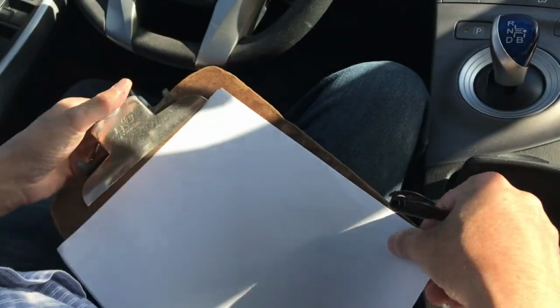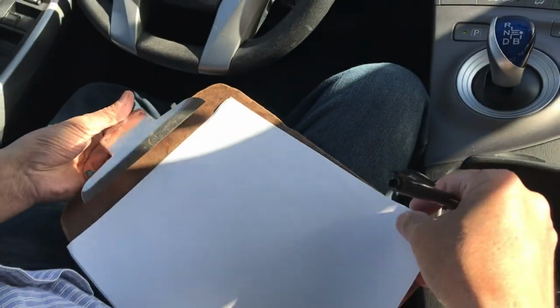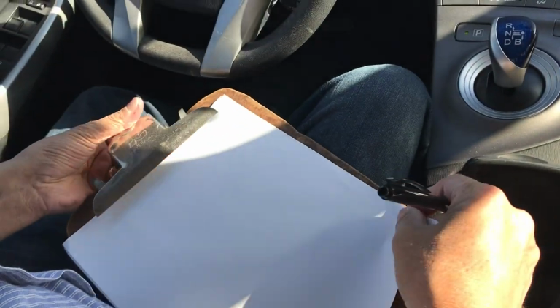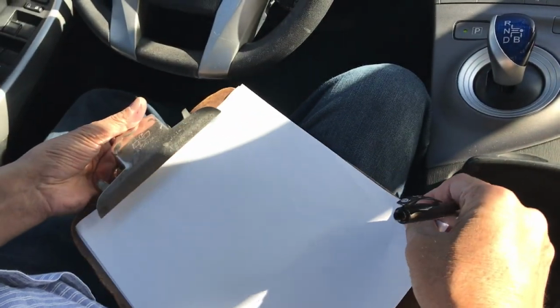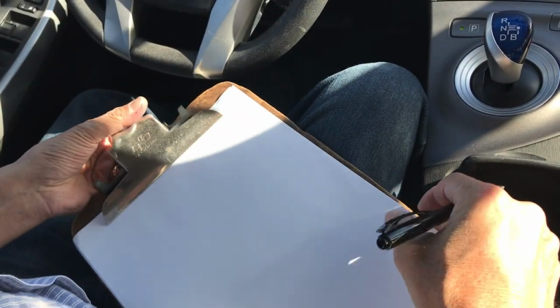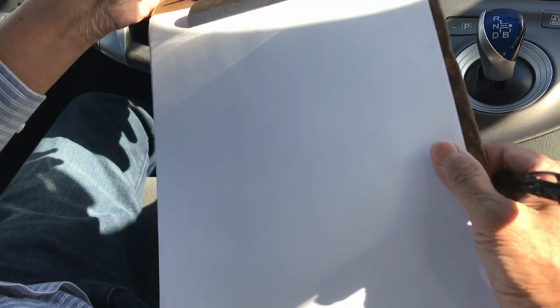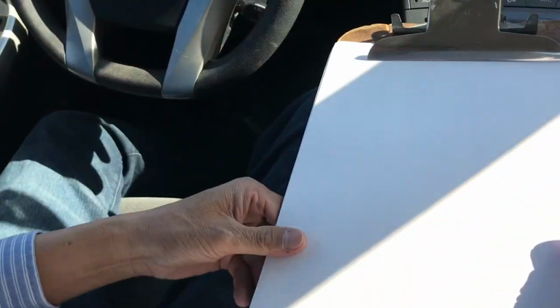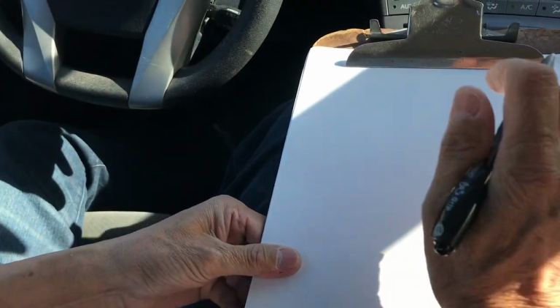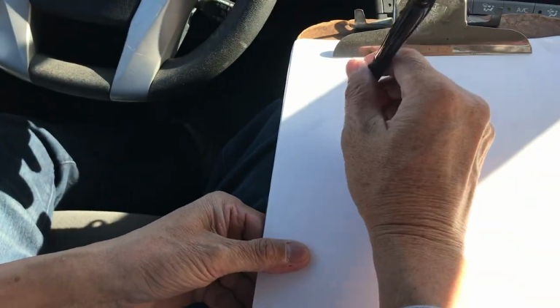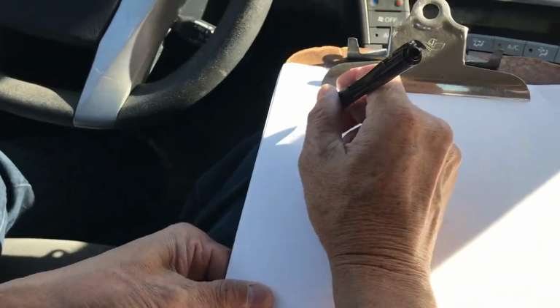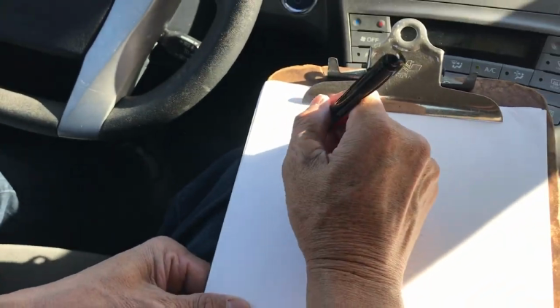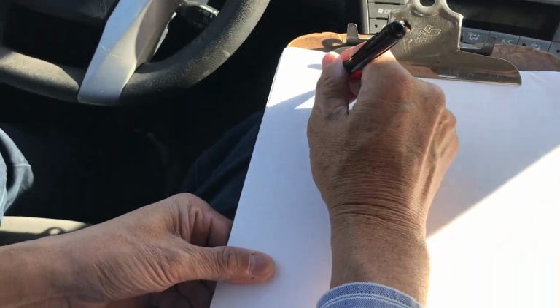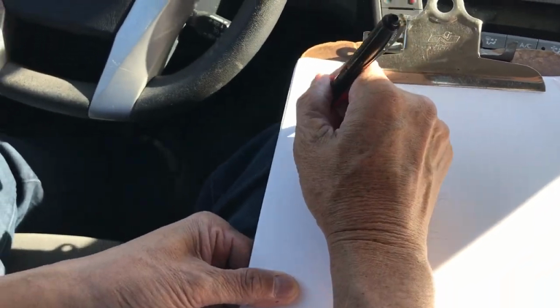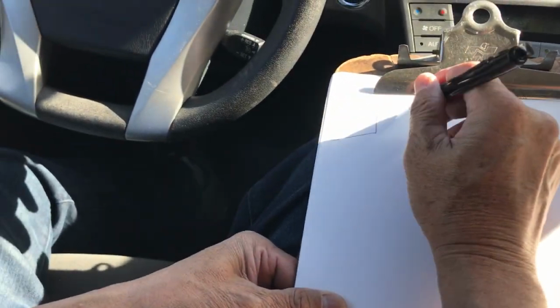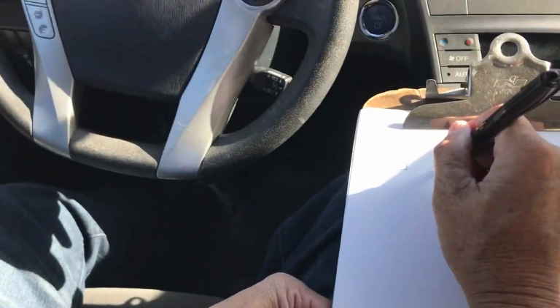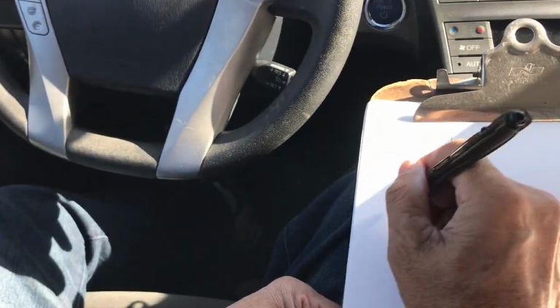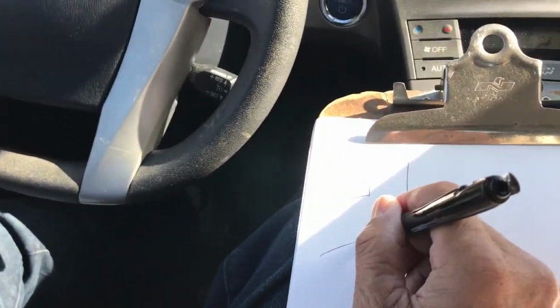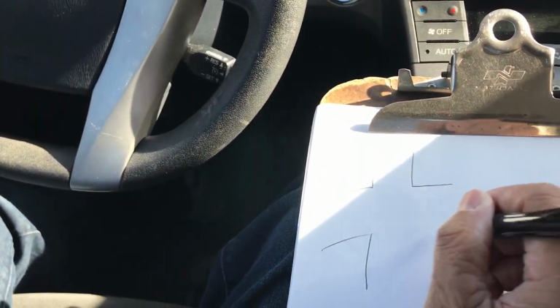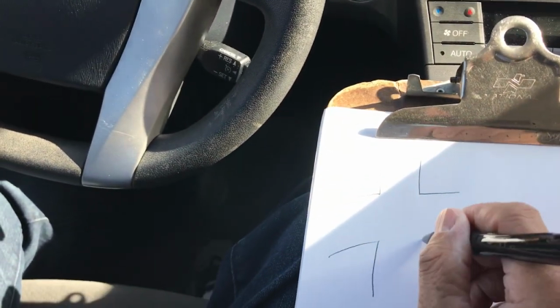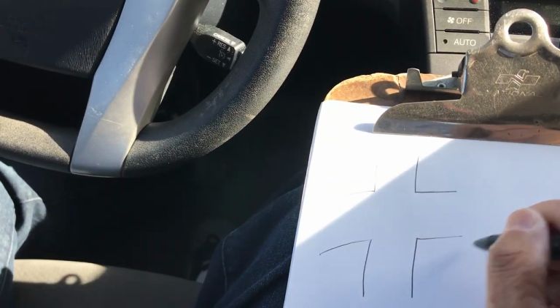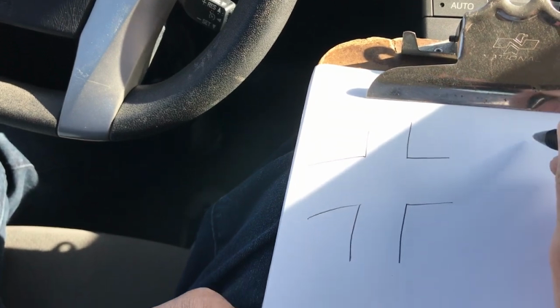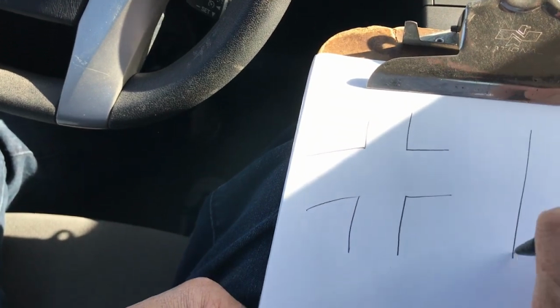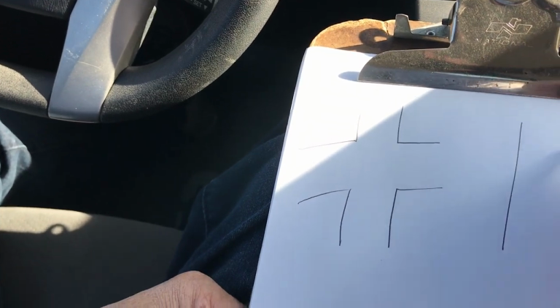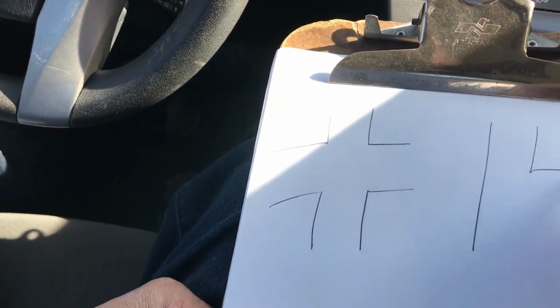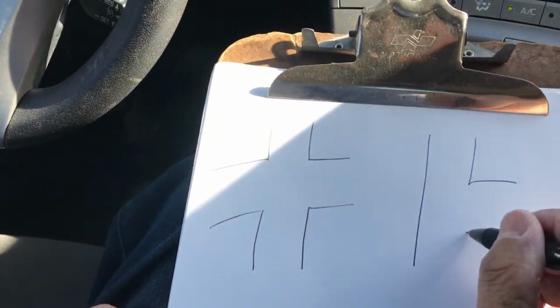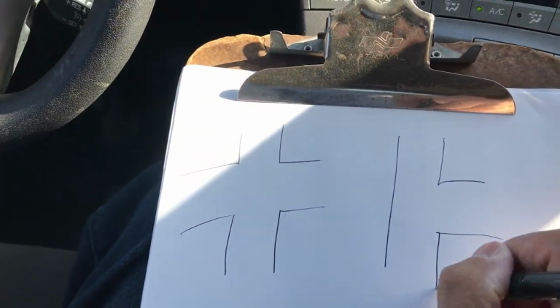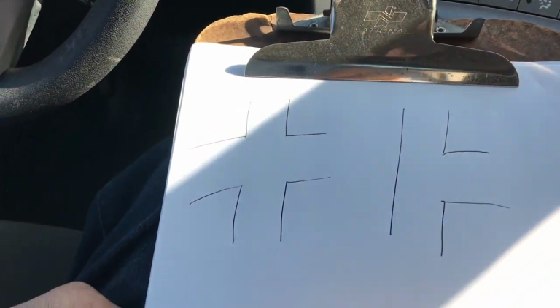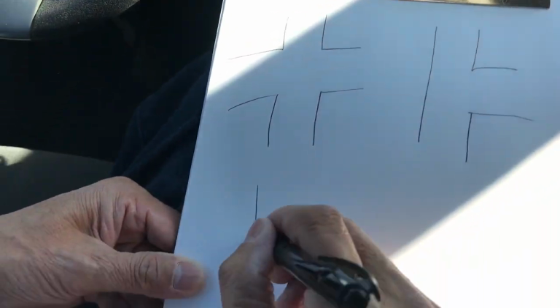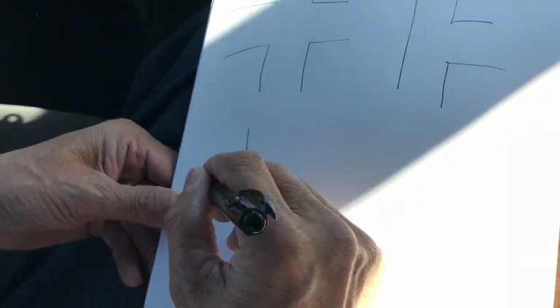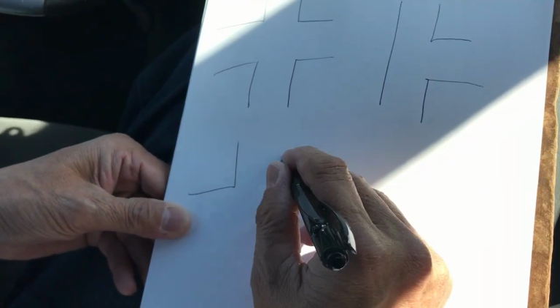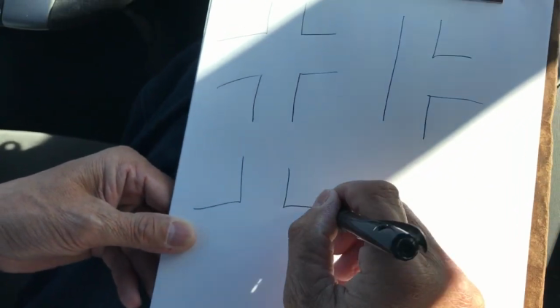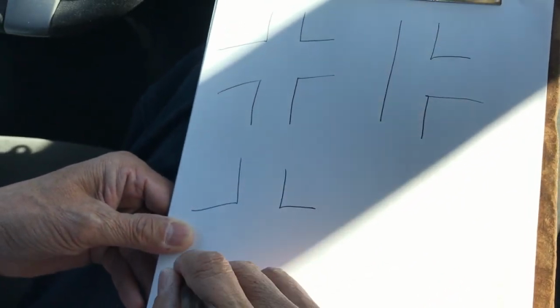So basically, intersections — we have two types. One looks like a cross, and the other looks like the letter T. So we have two intersections.